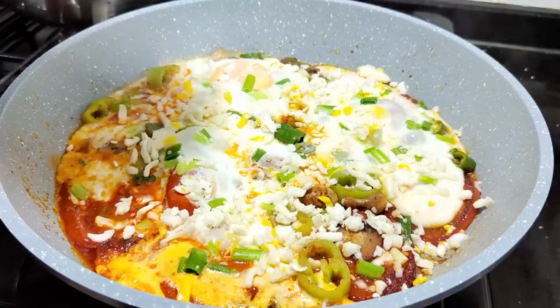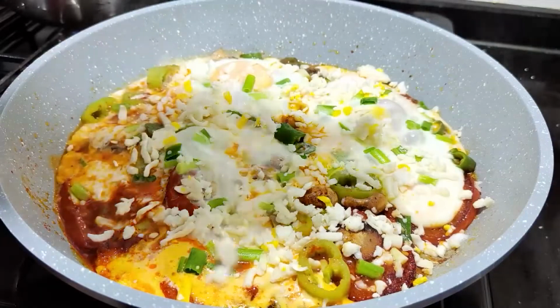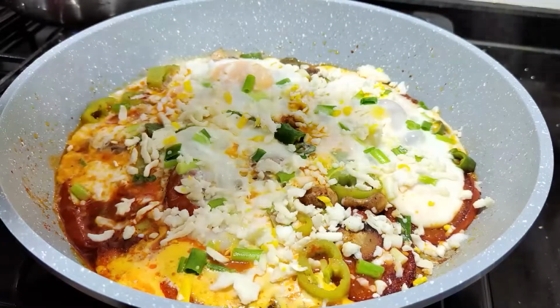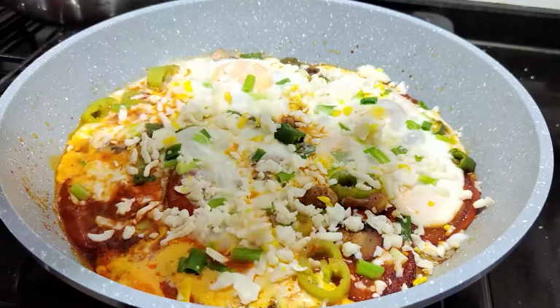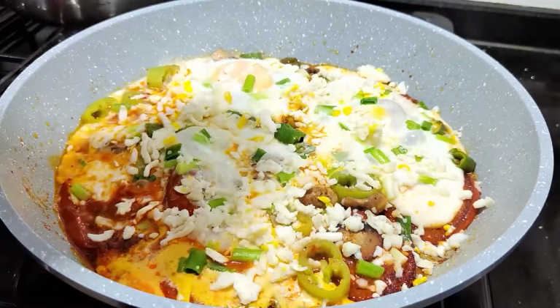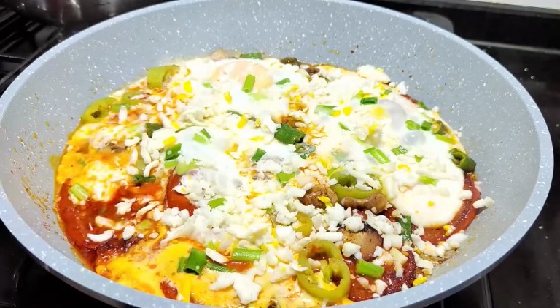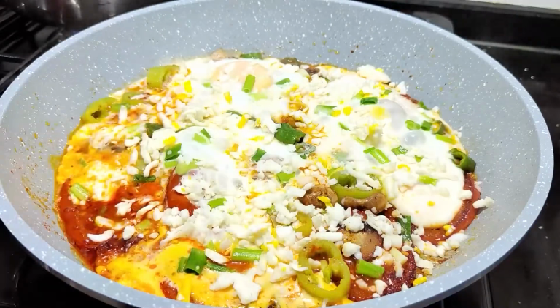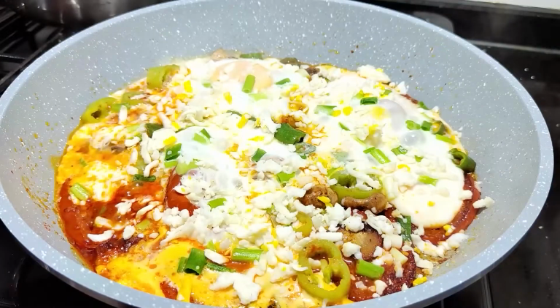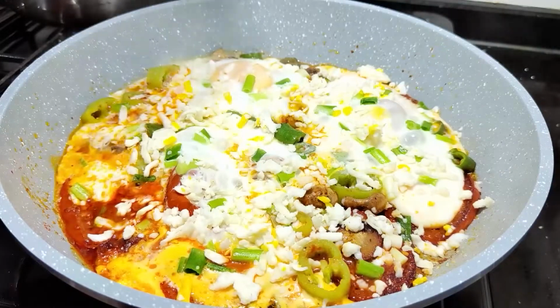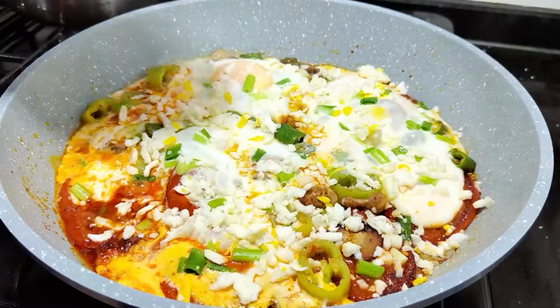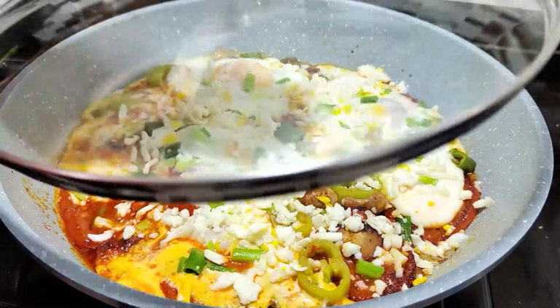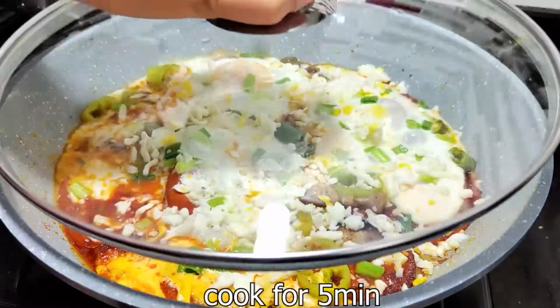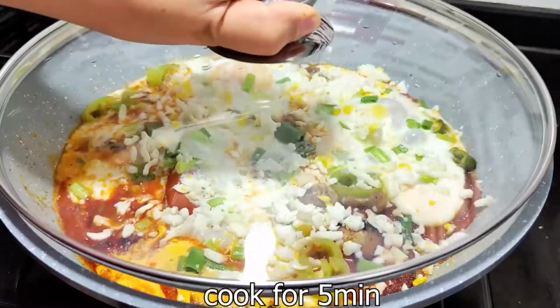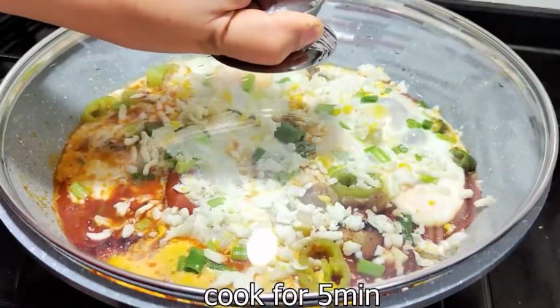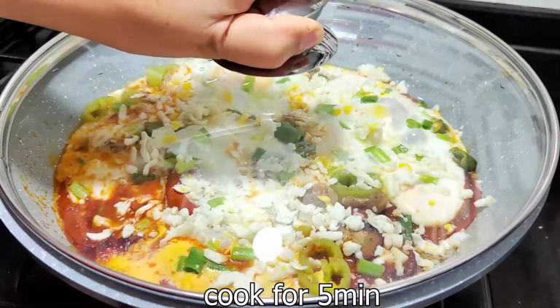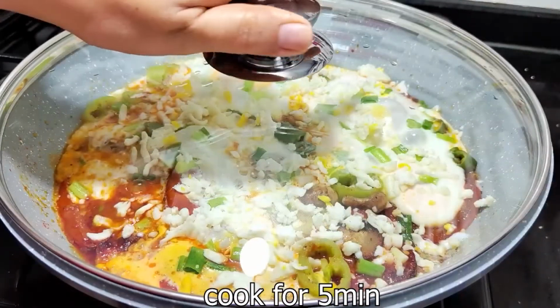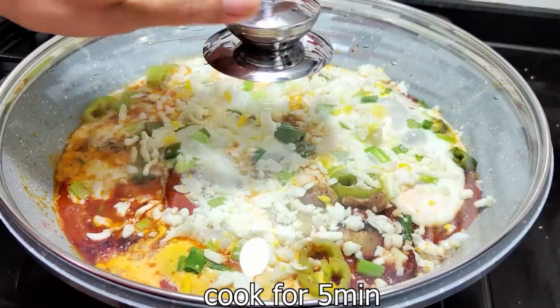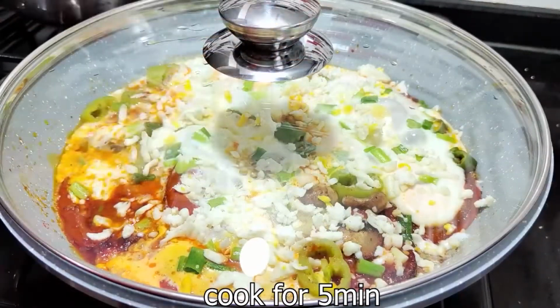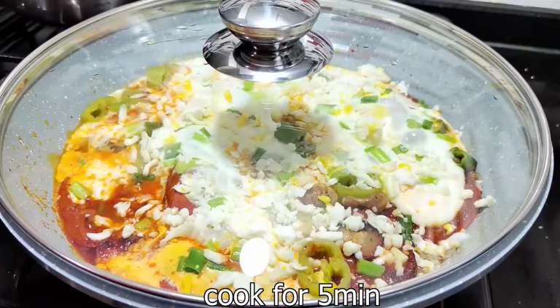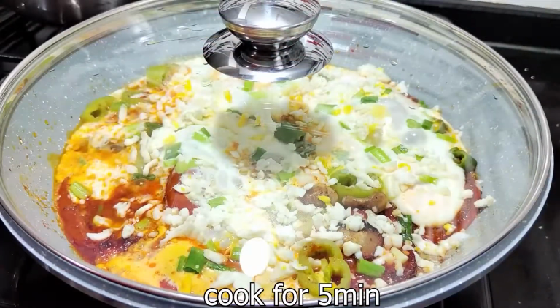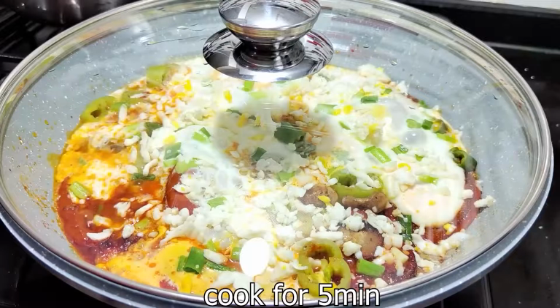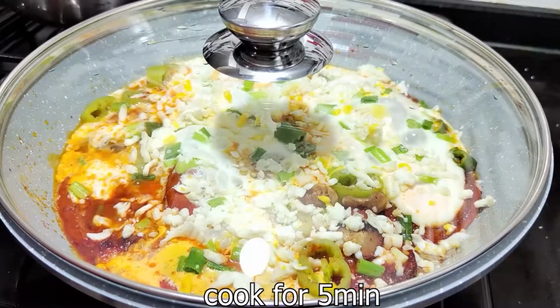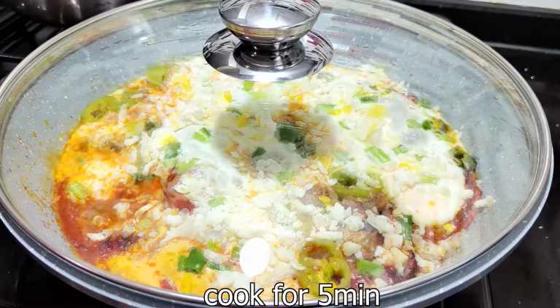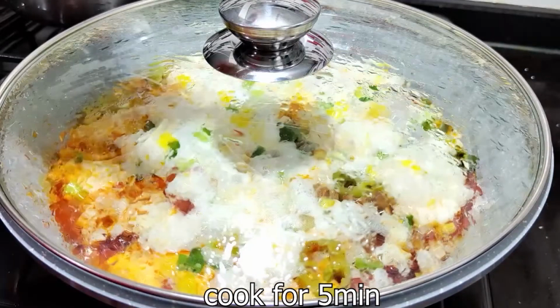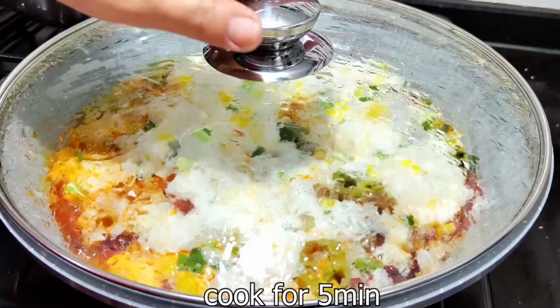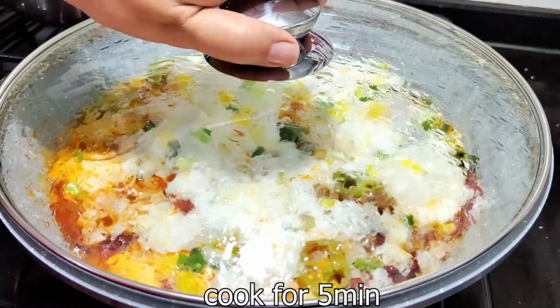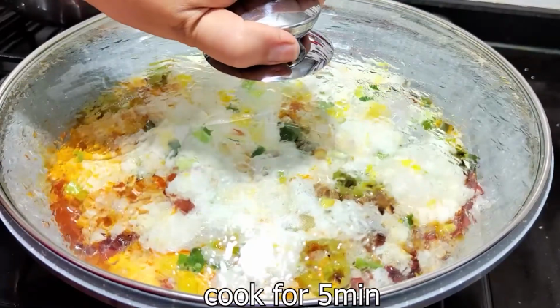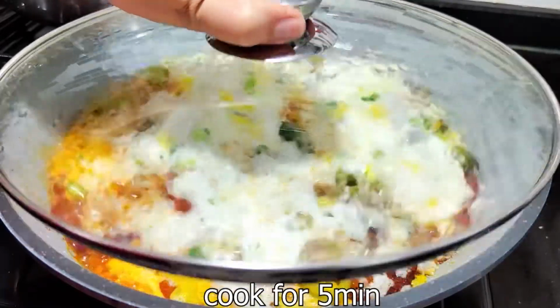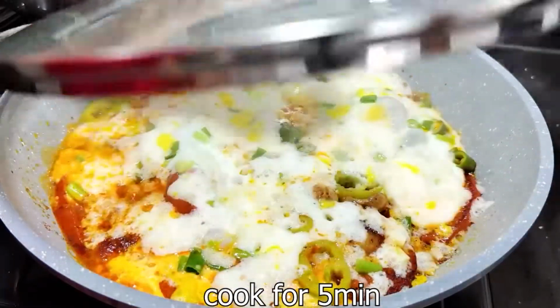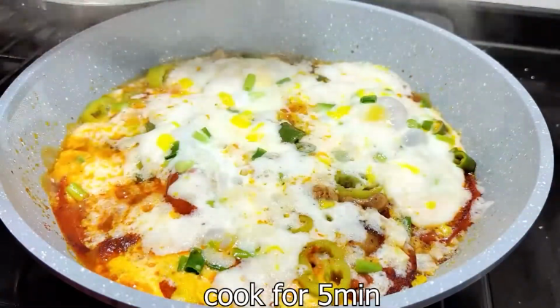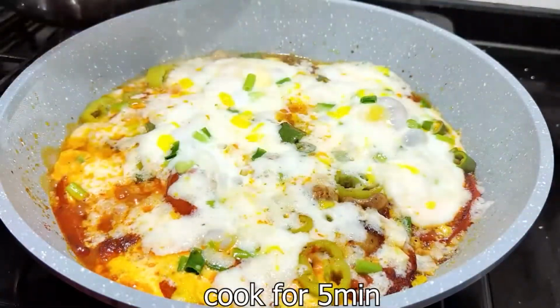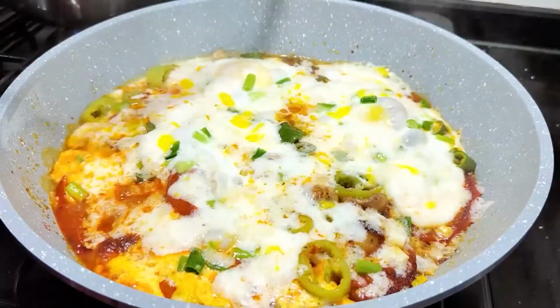The oil is hot. It's good to cook it. I'm going to cook it.